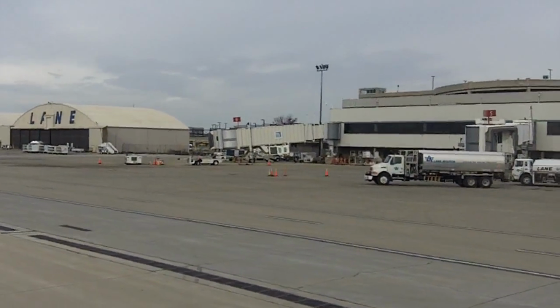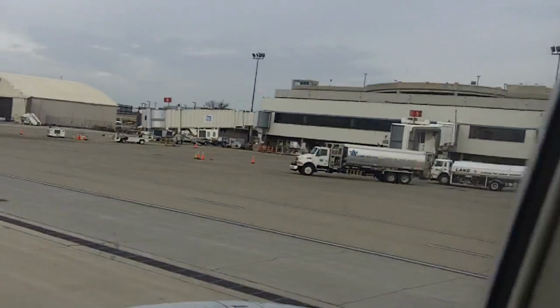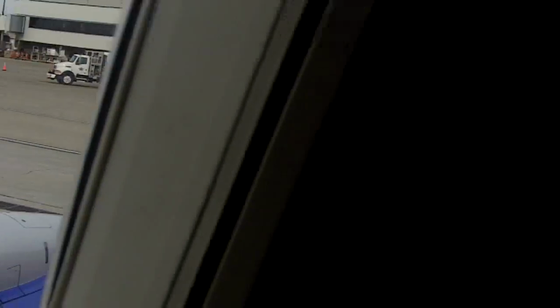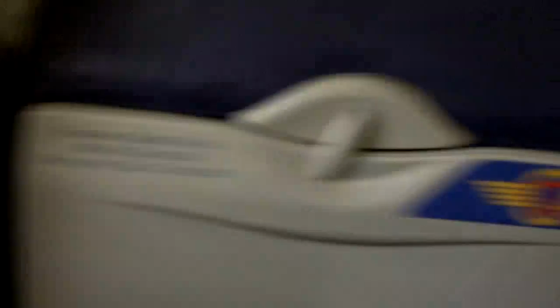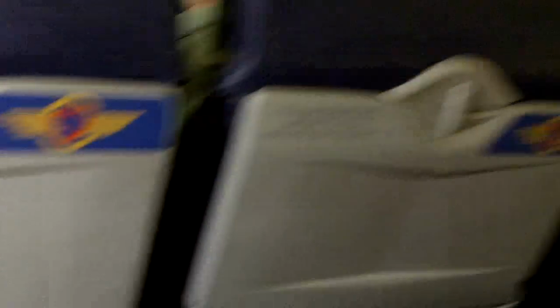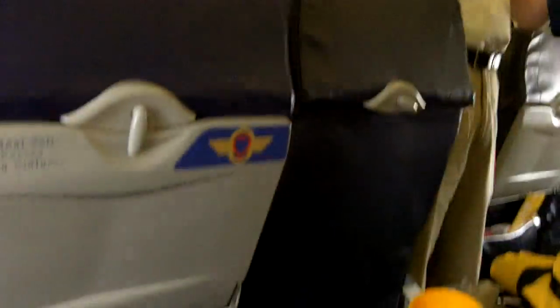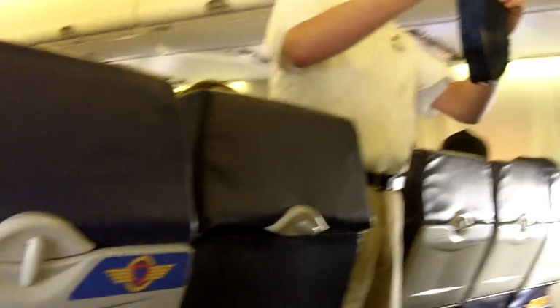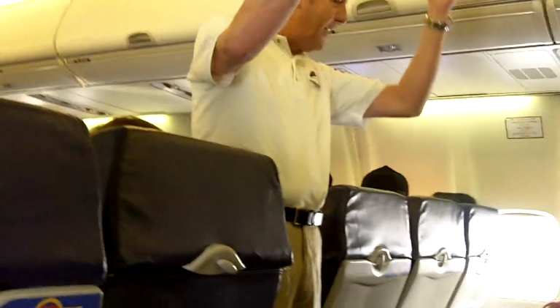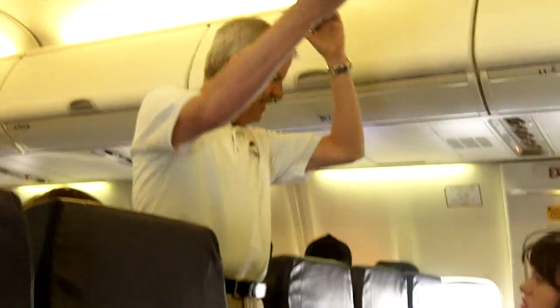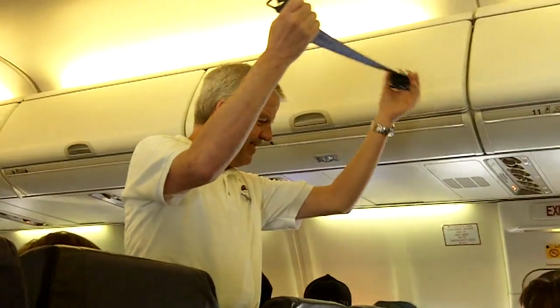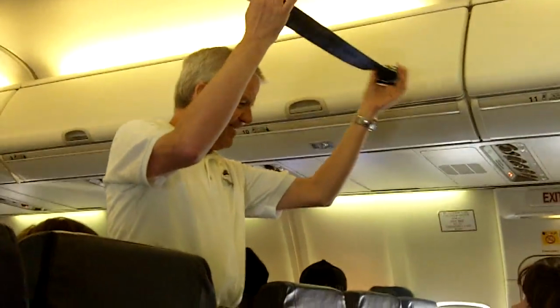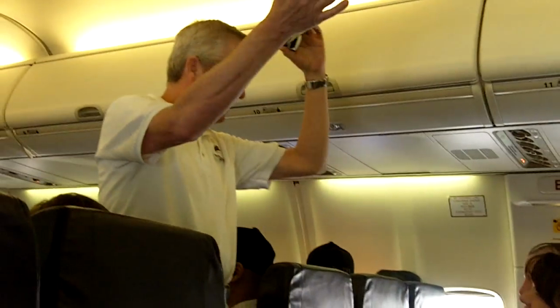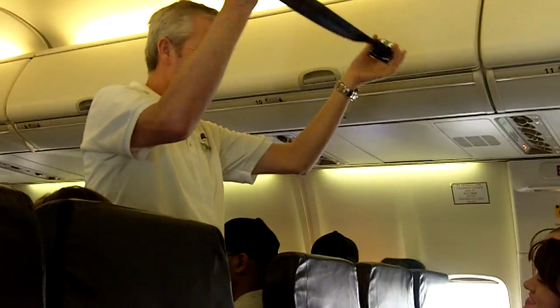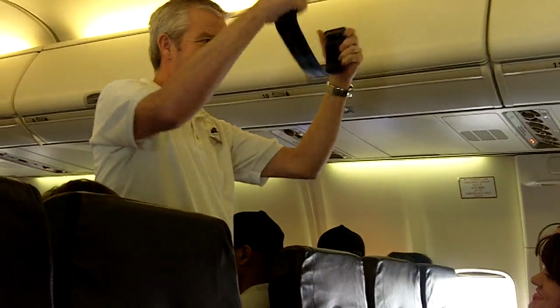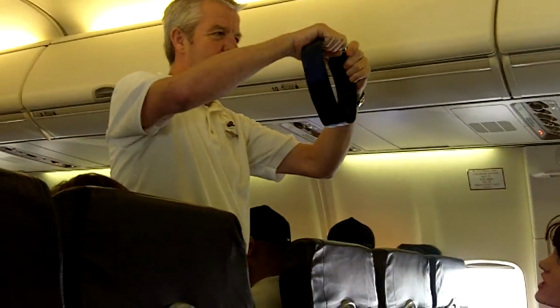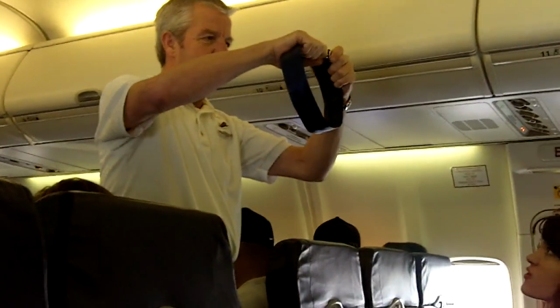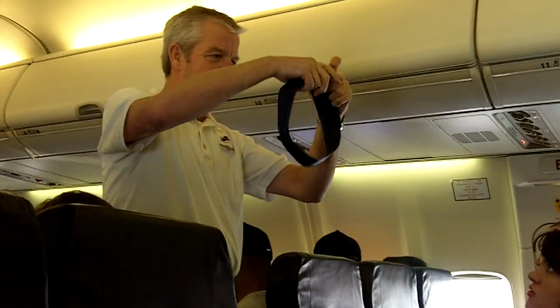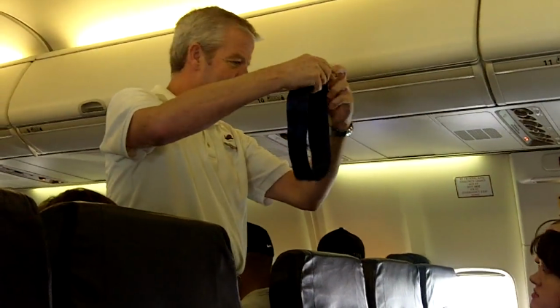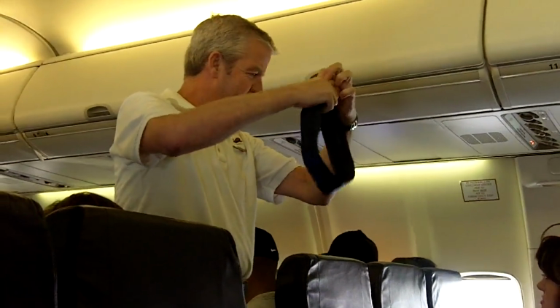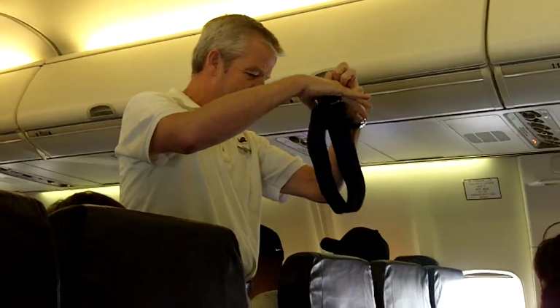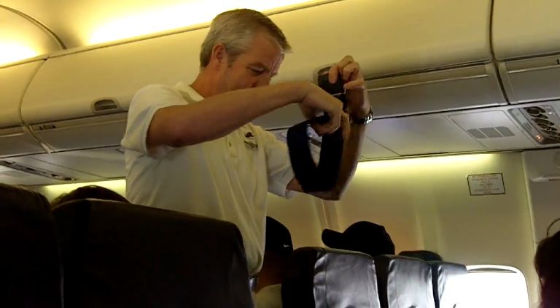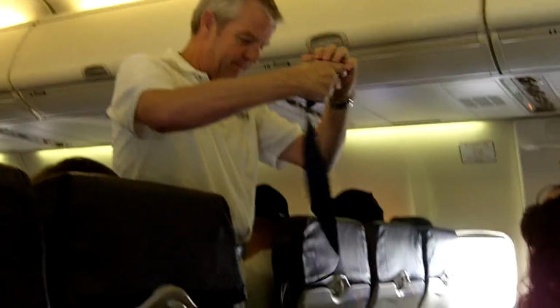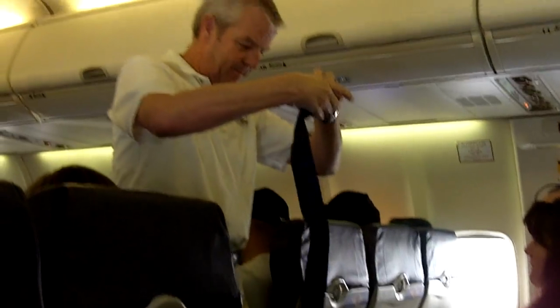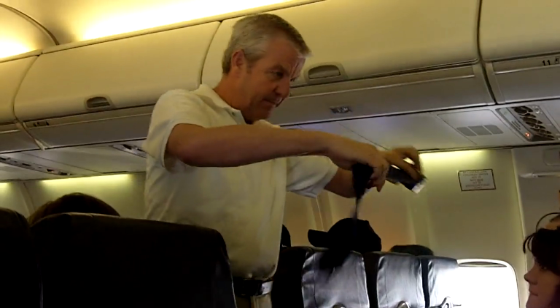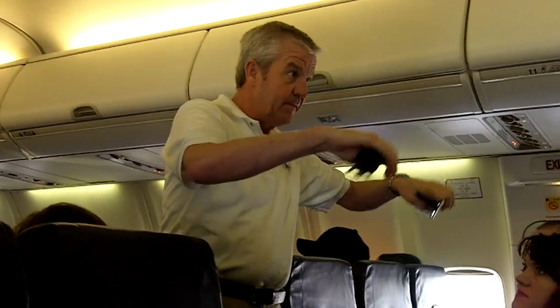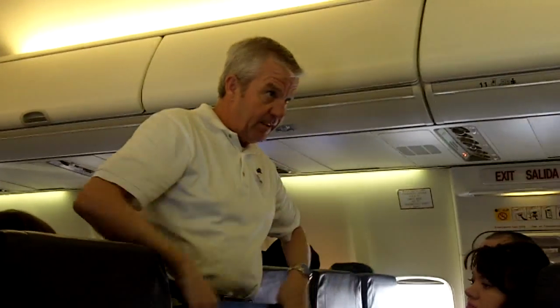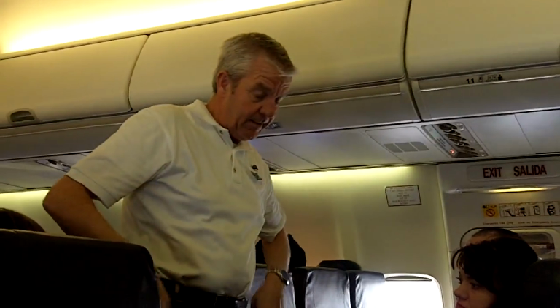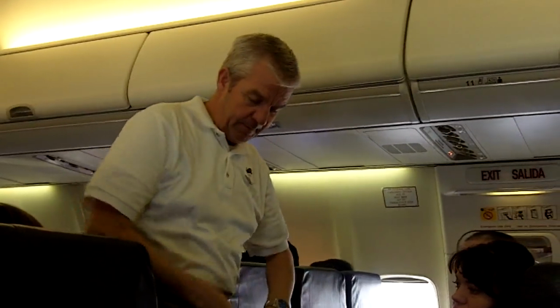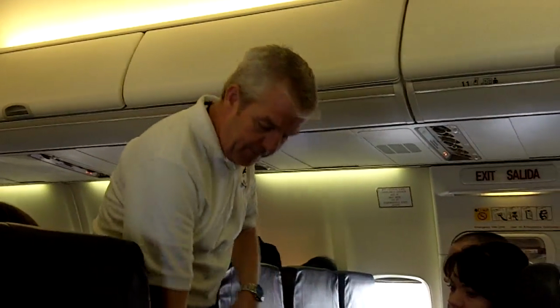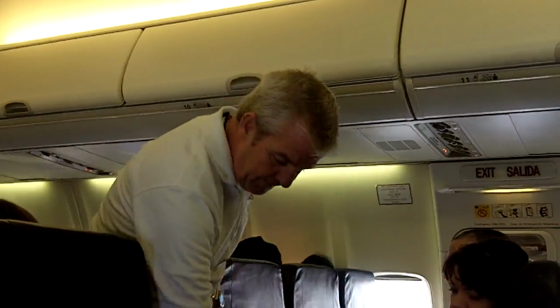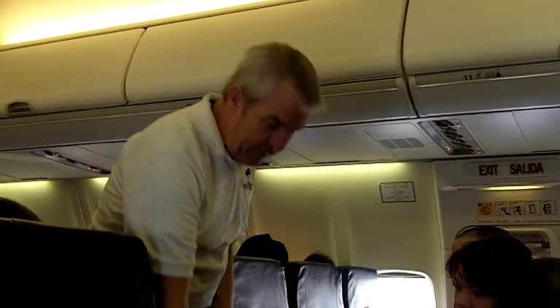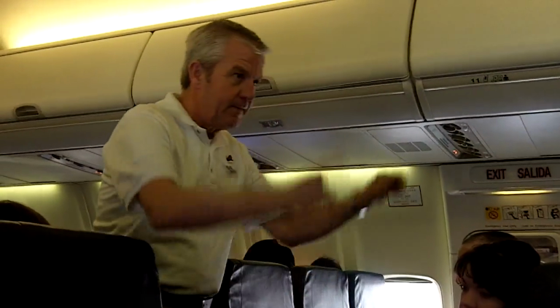Point out safety features to fasten your seatbelt. You slide the flat end into the buckle. To release, lift up on the flat. You need to wear your seatbelt at all times, seated tight, lower across your hips.